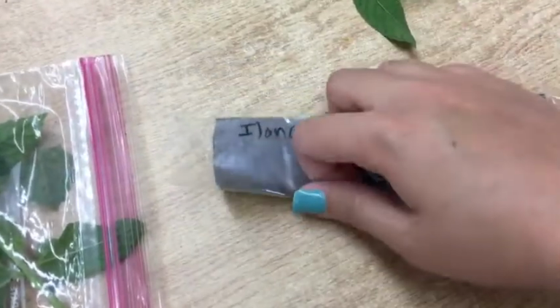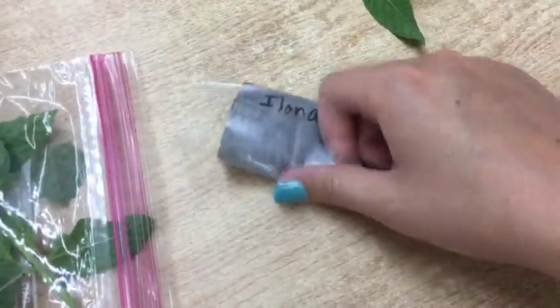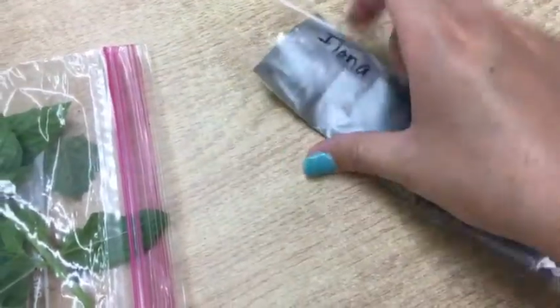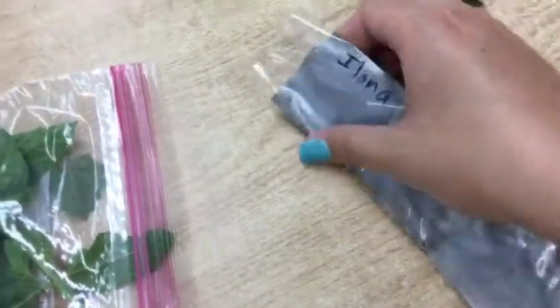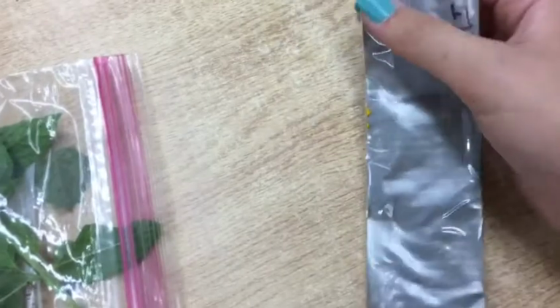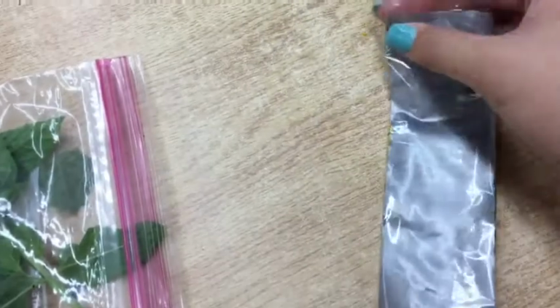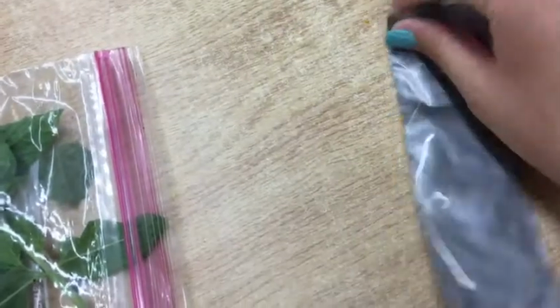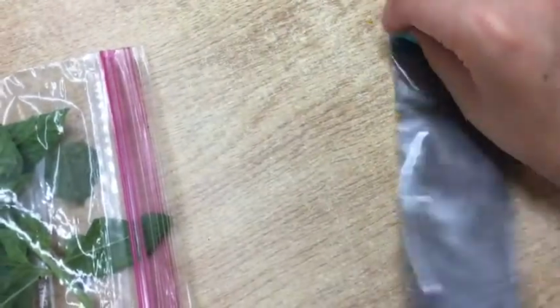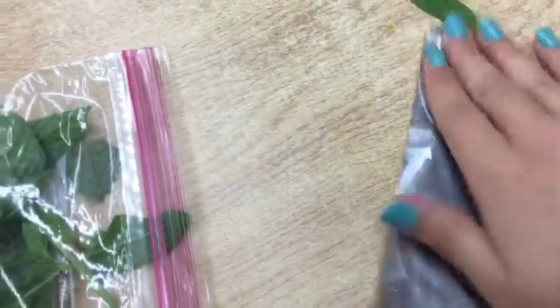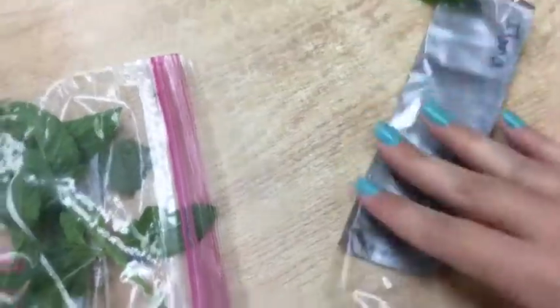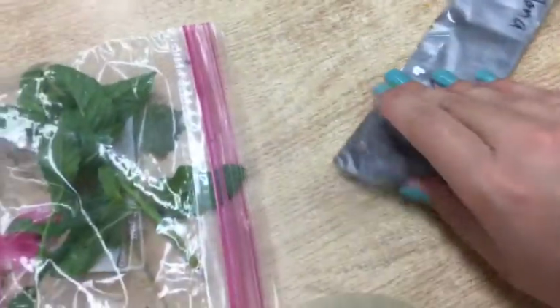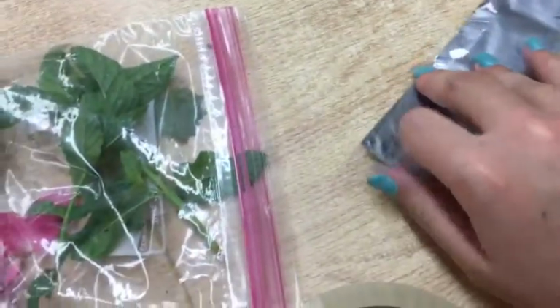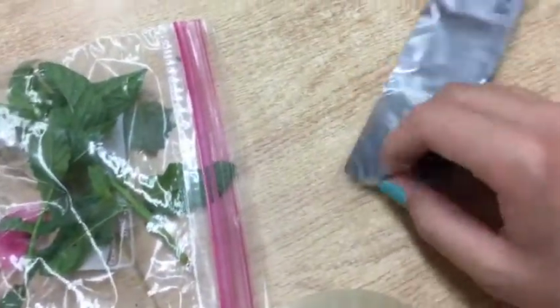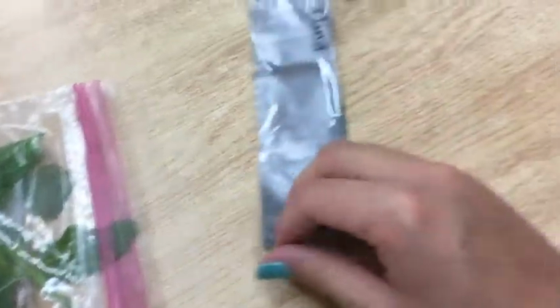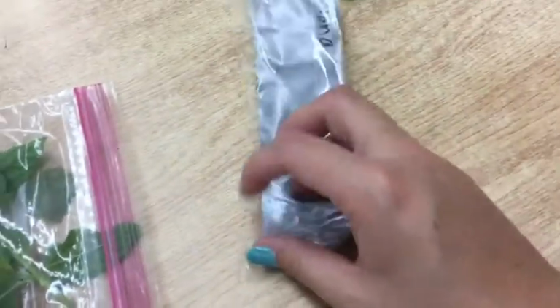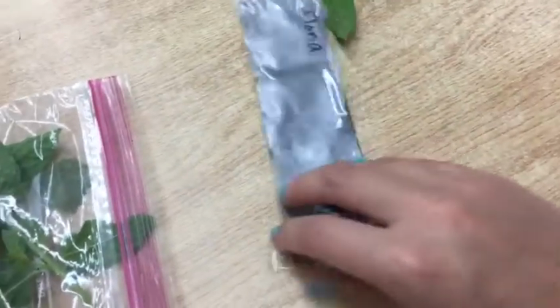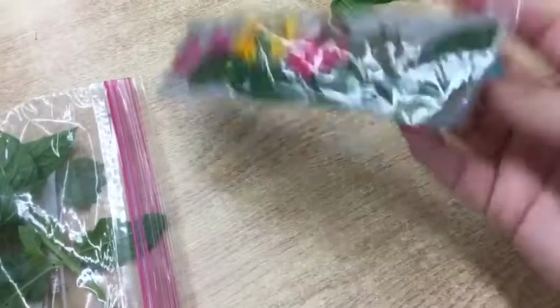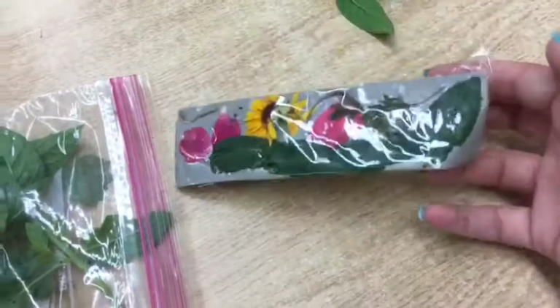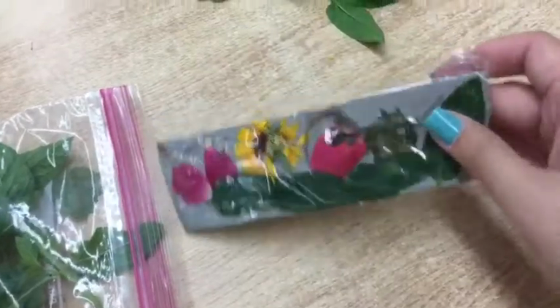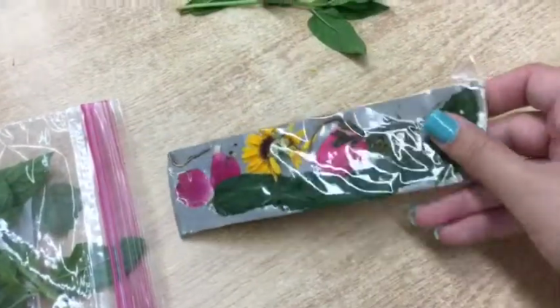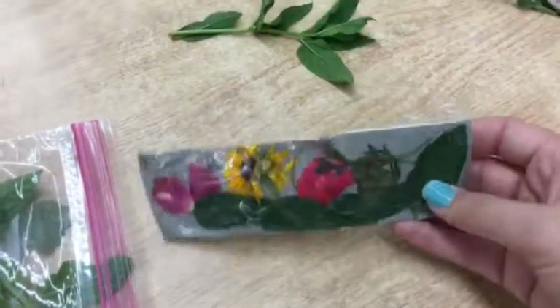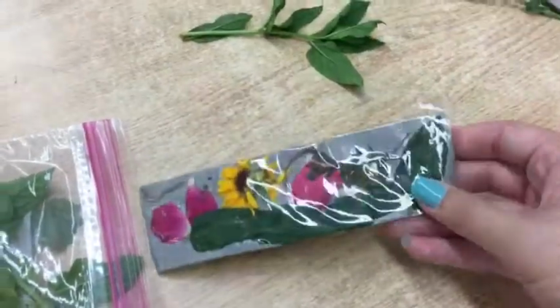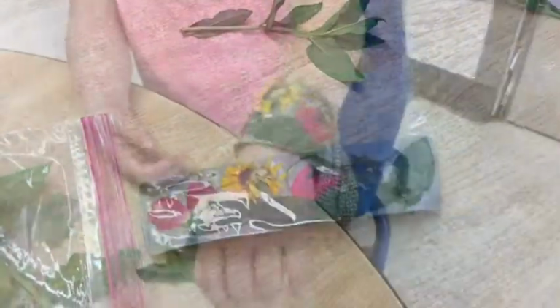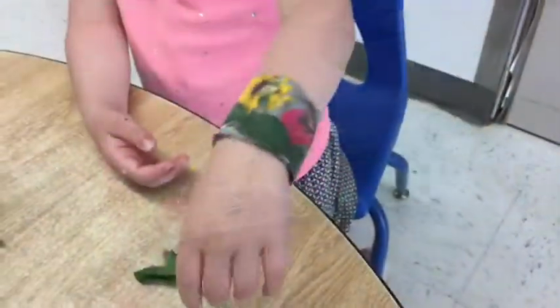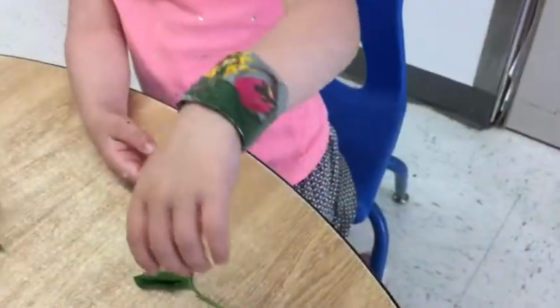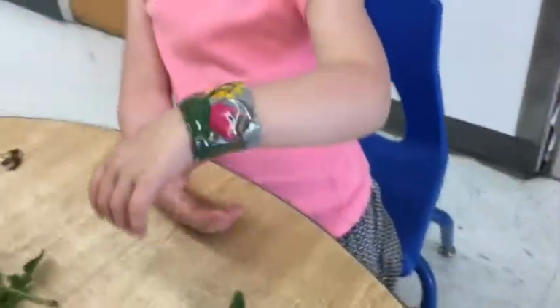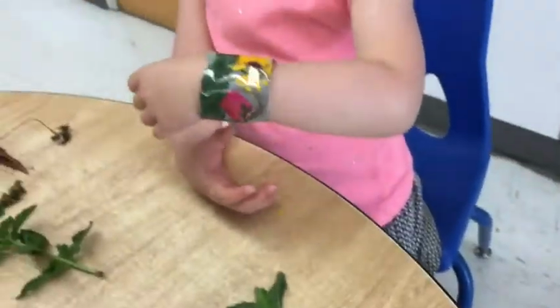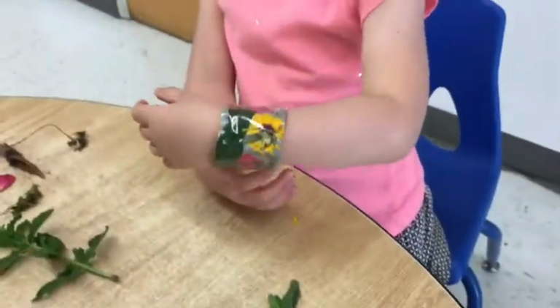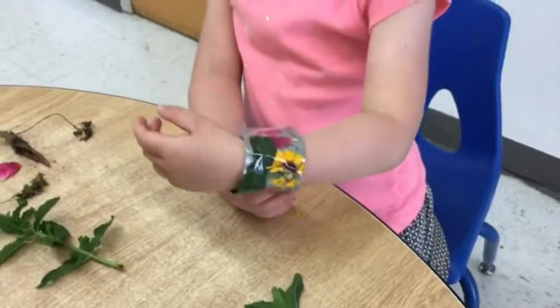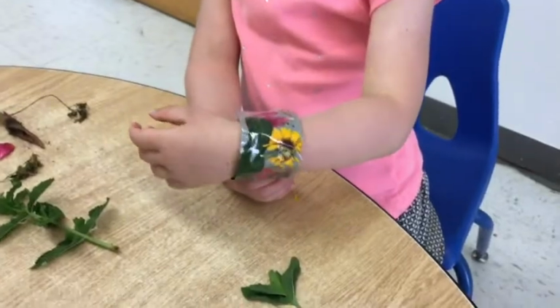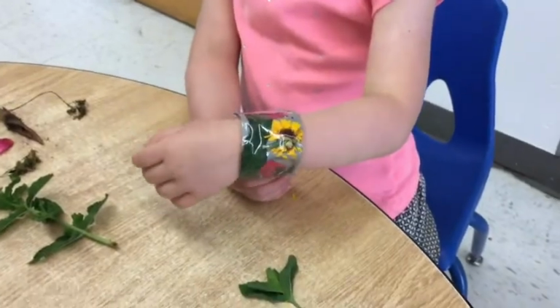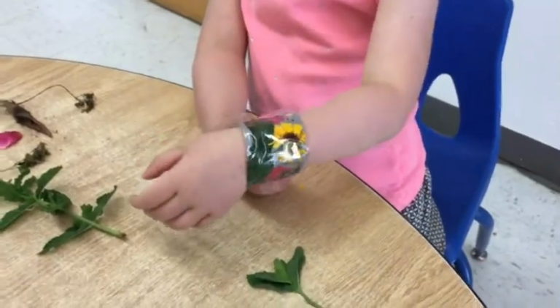Then you'll be ready to stick it on with some tape on the end and wear it. Here's what it looks like before you put it on, and here is the finished product. Have fun!